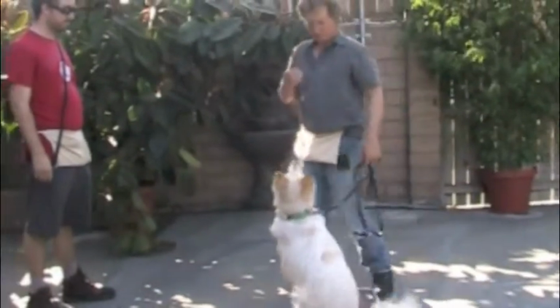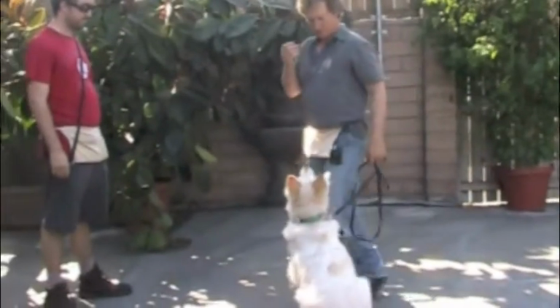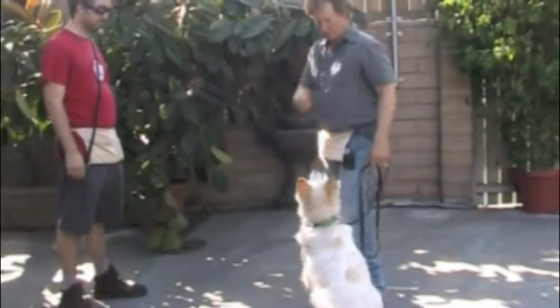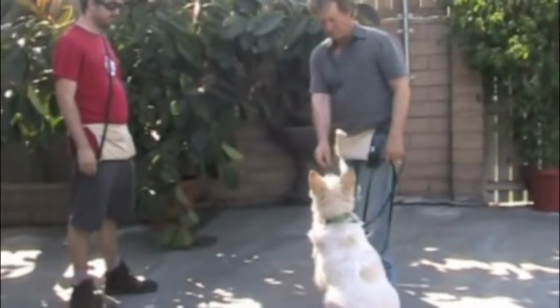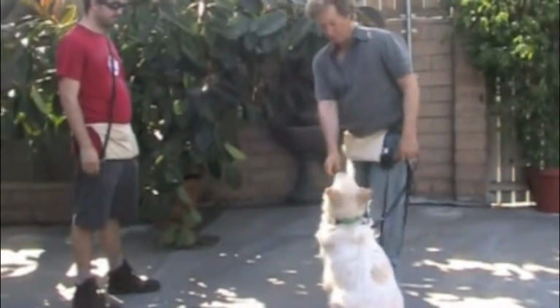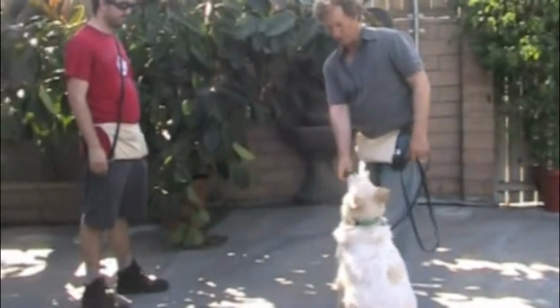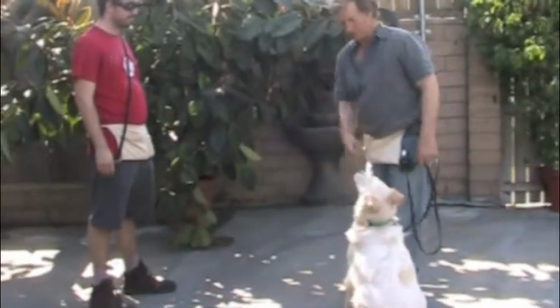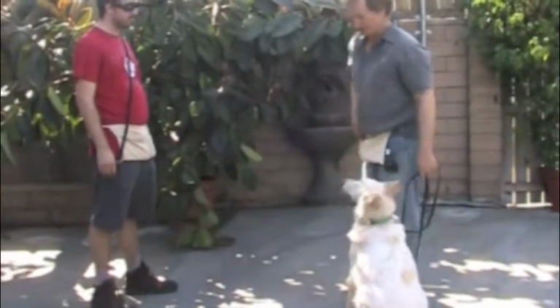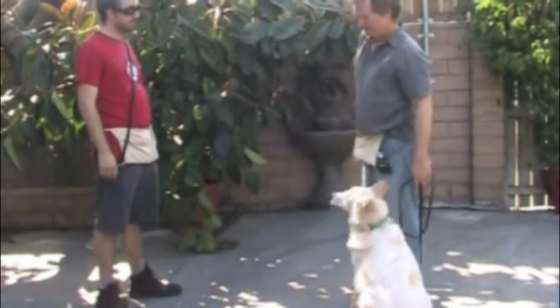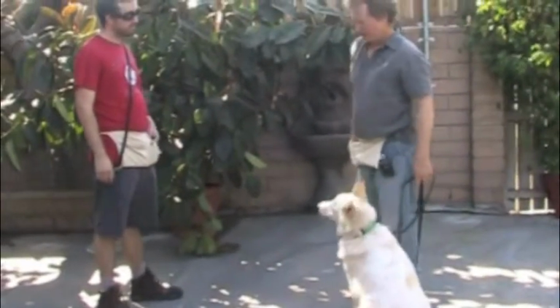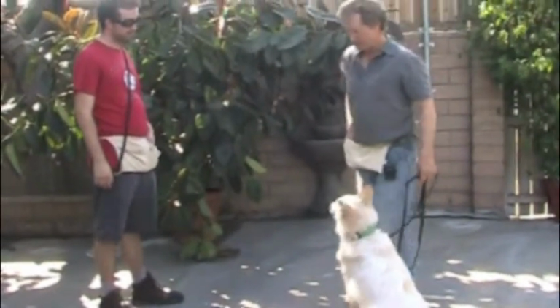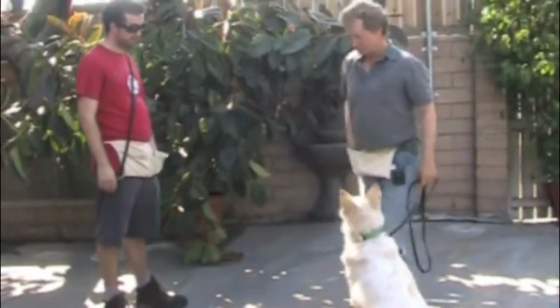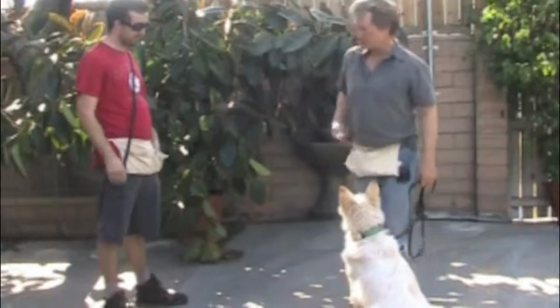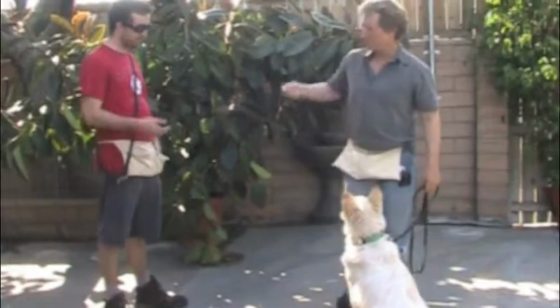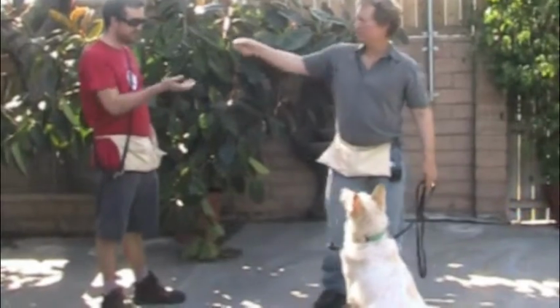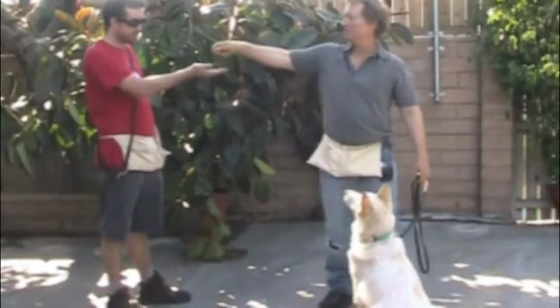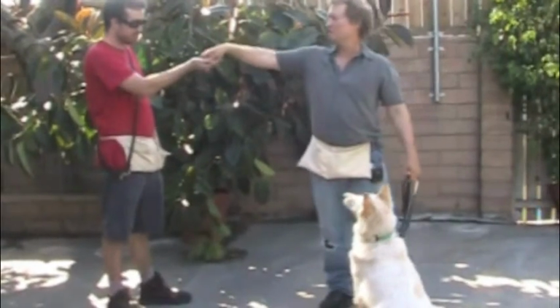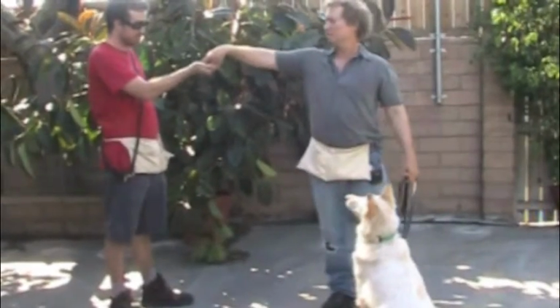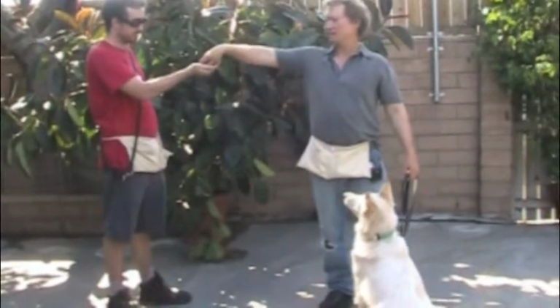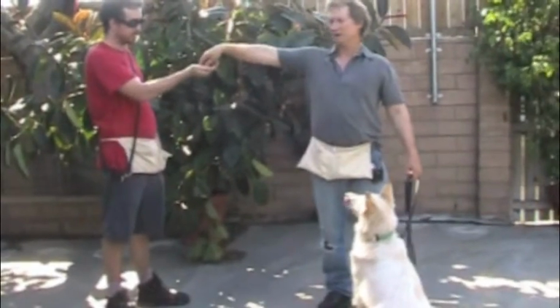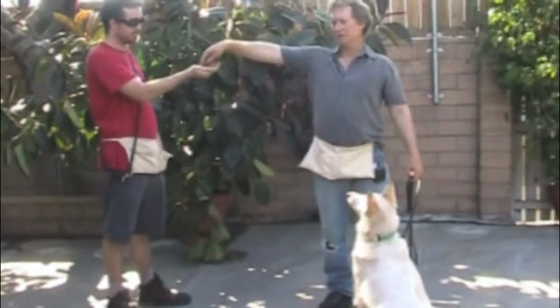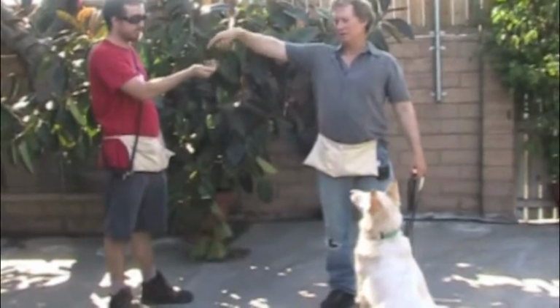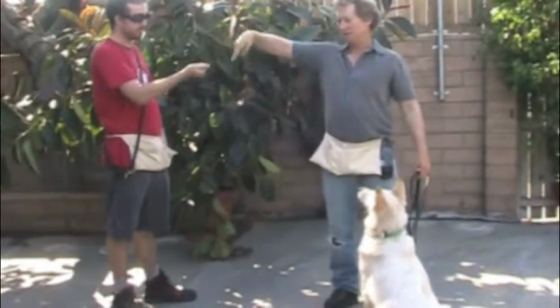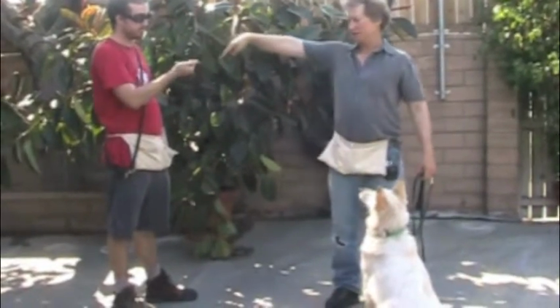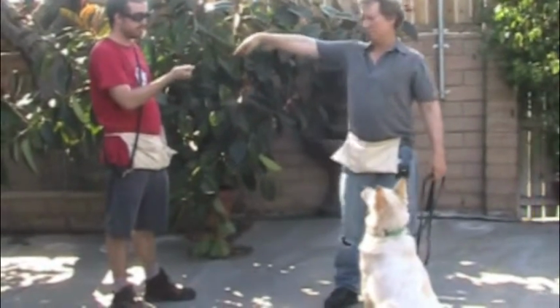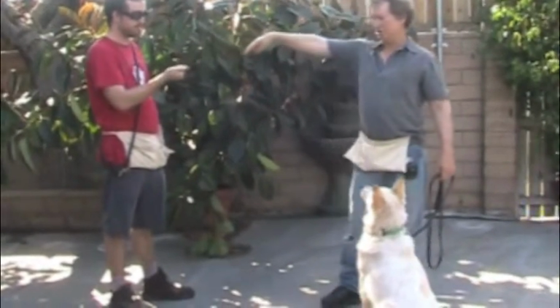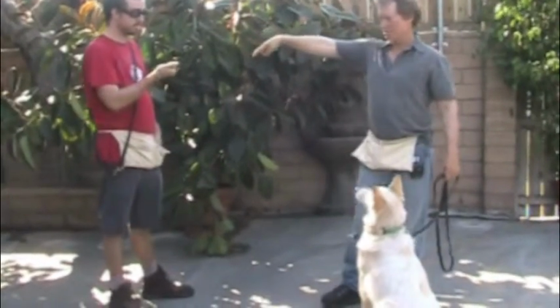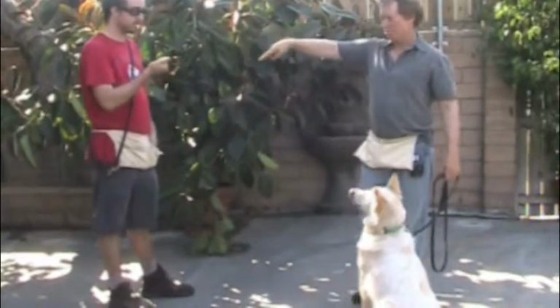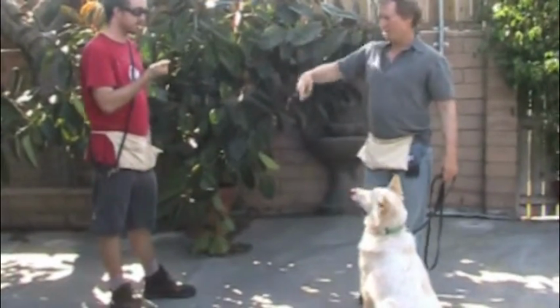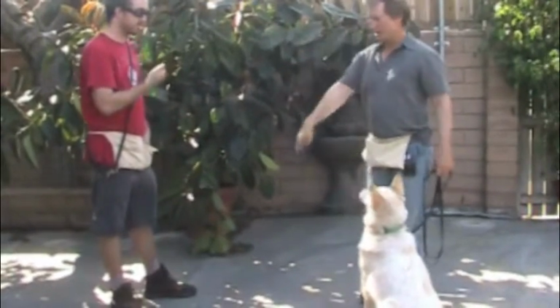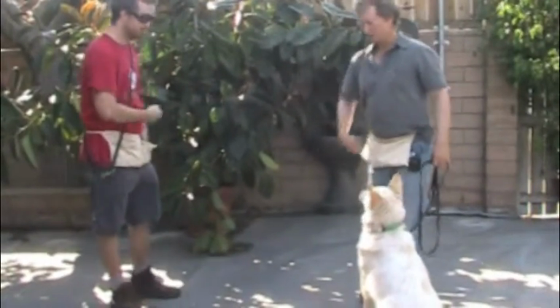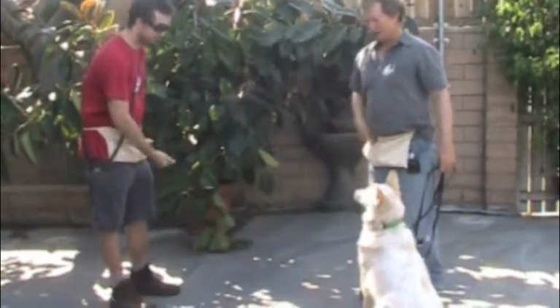Sit. Good boy. We're gonna have him greet this new person, giving the new person a reward. He's gonna offer it to Henry.